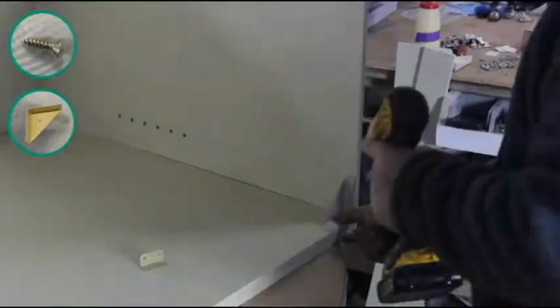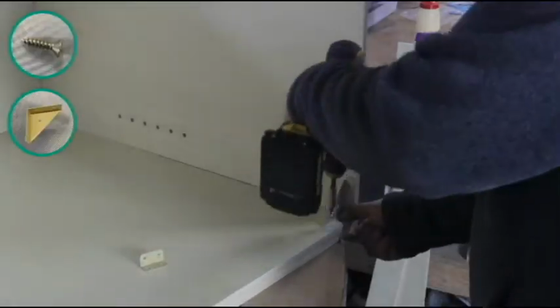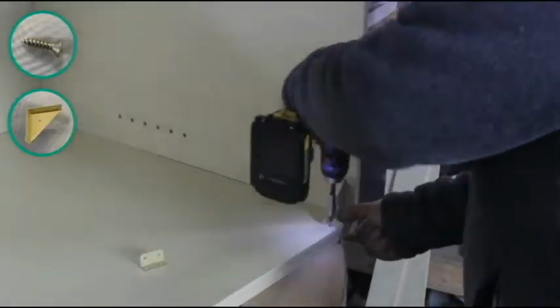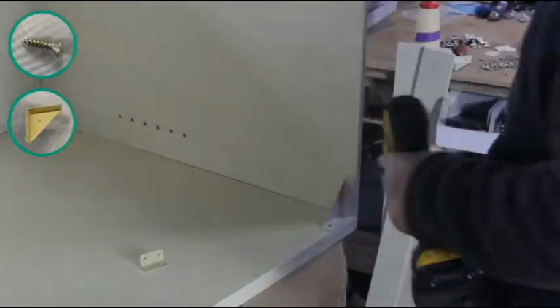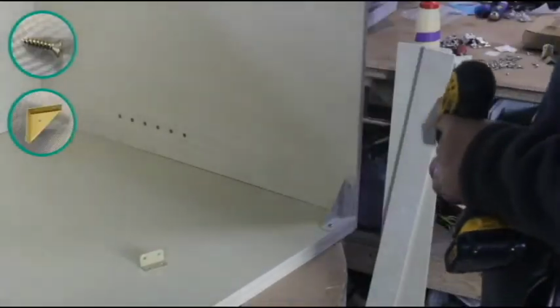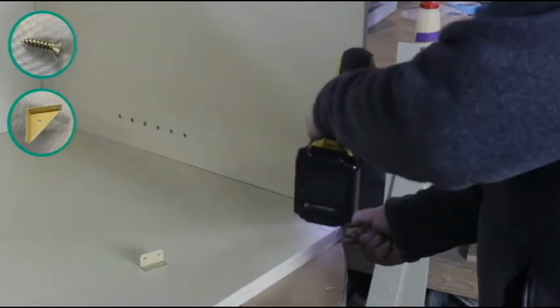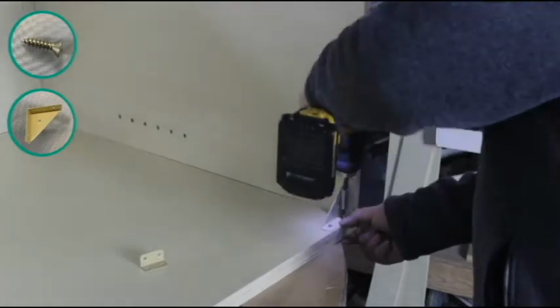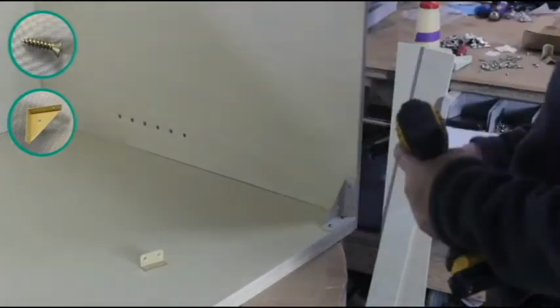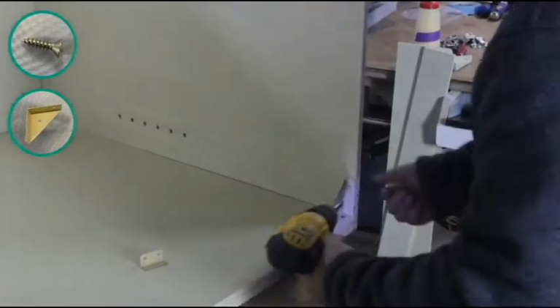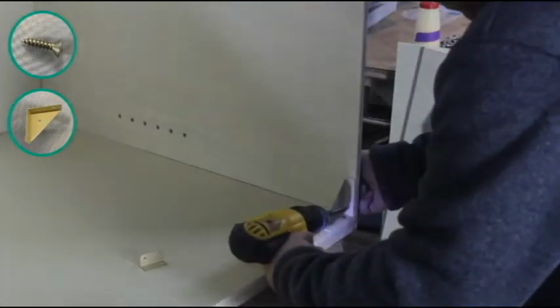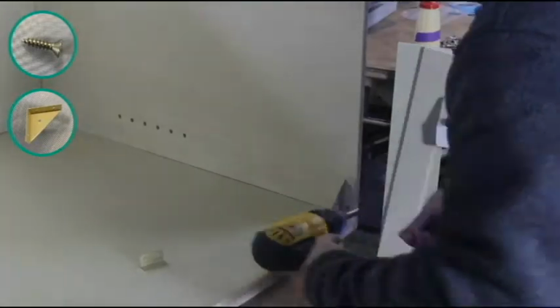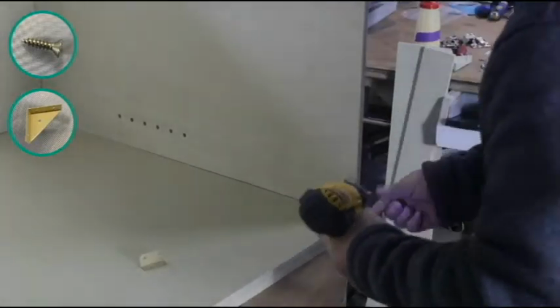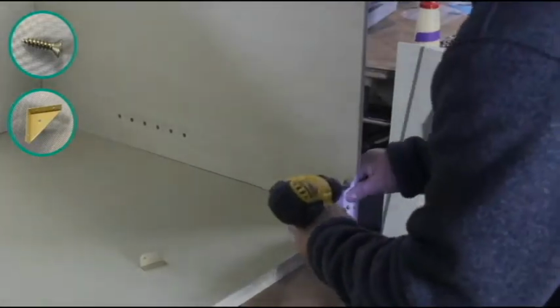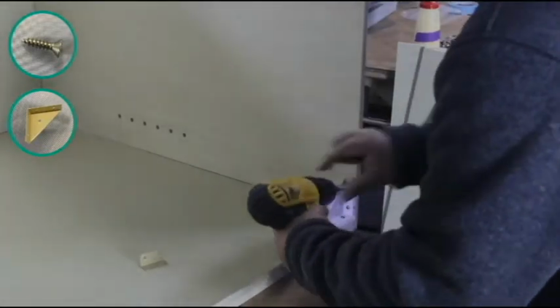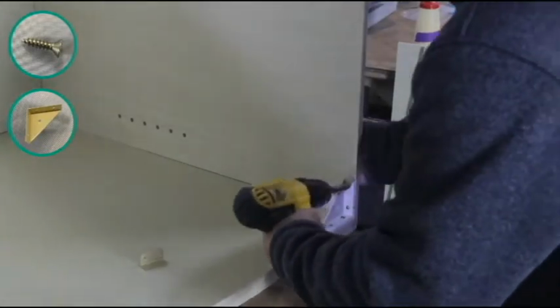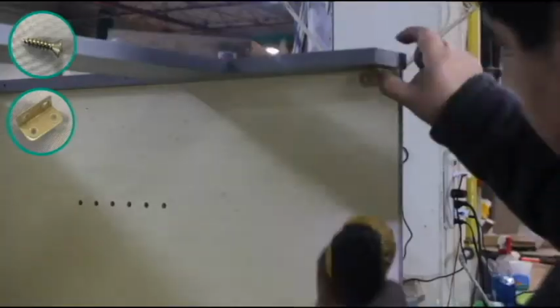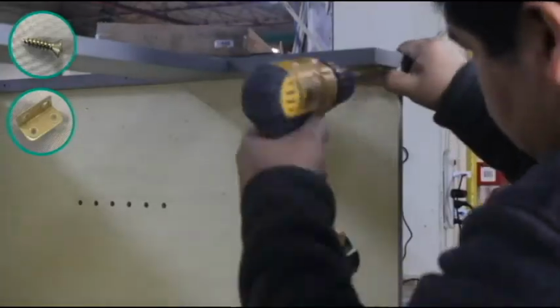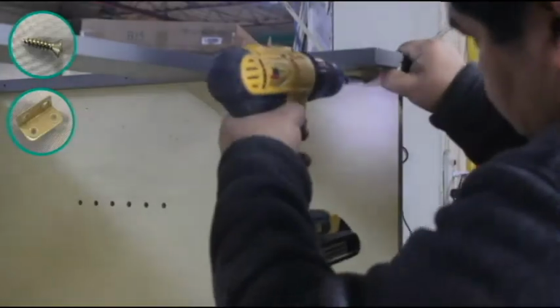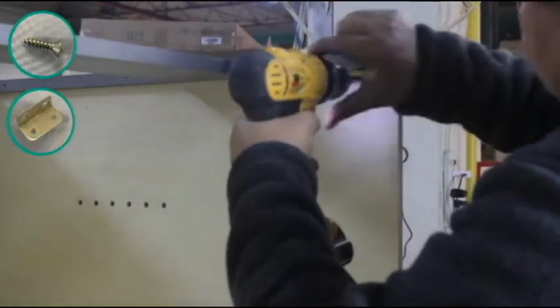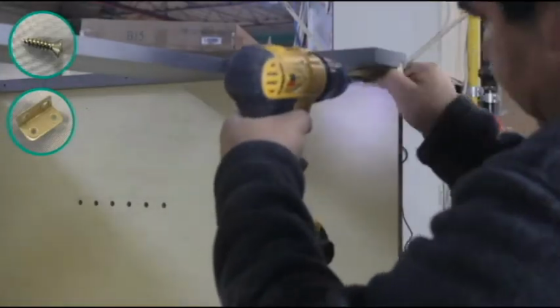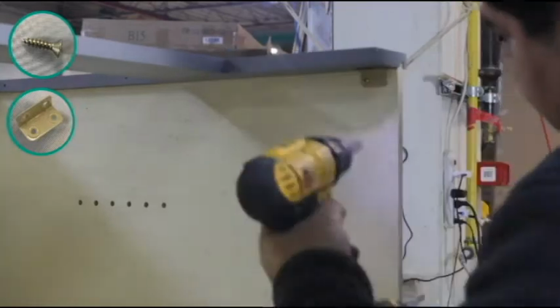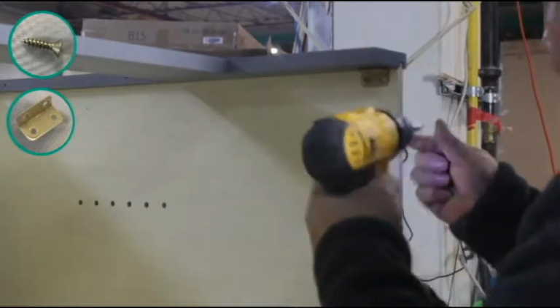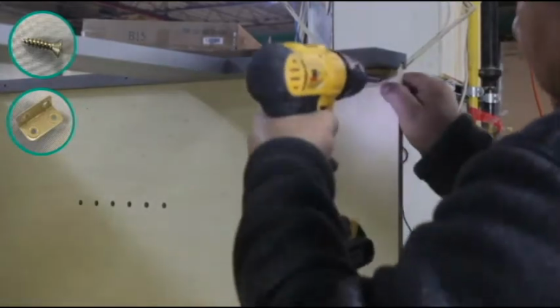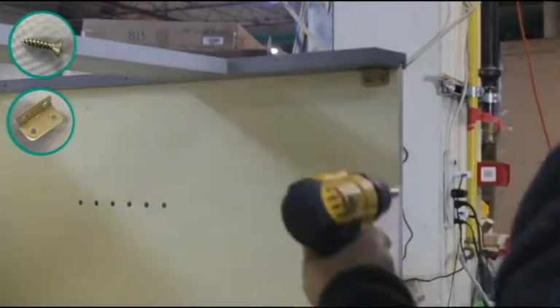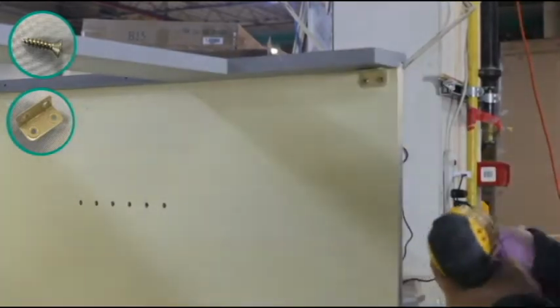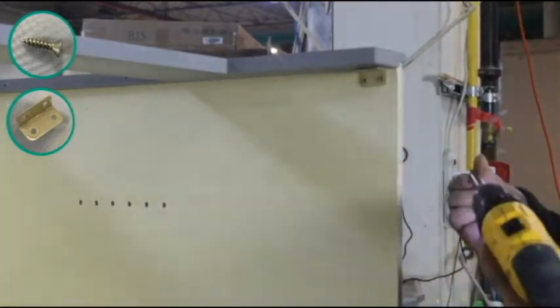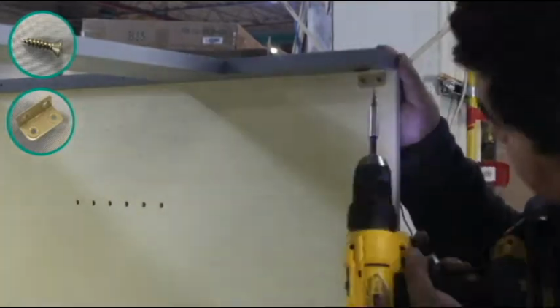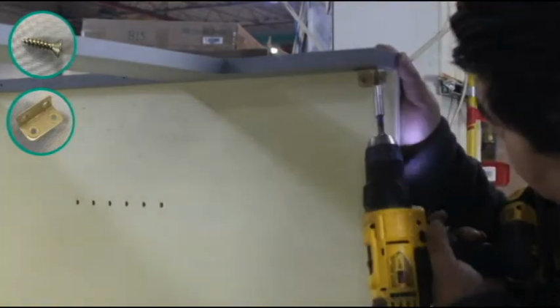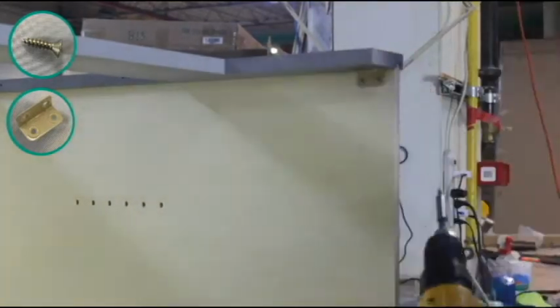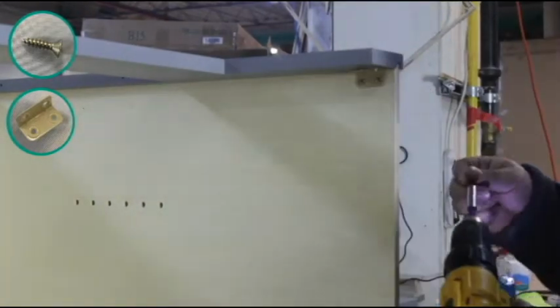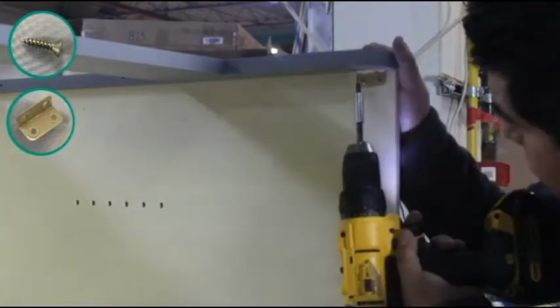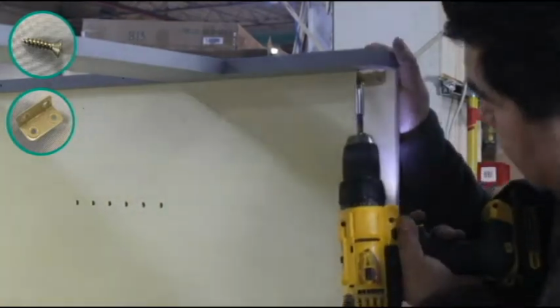Now you want to place a corner bracket in each corner of the top of the cabinet, making sure they are near the top. These will join the face frame and the back wall together with the side walls of your cabinet.